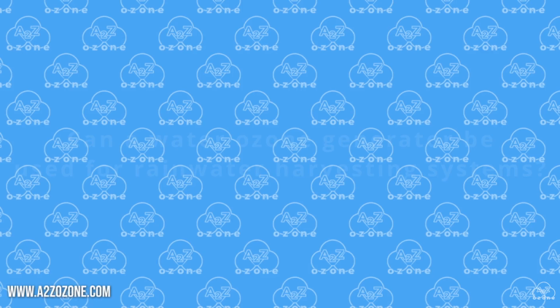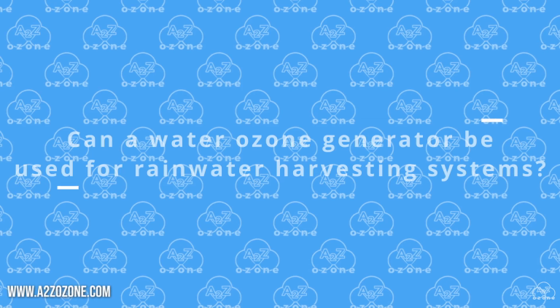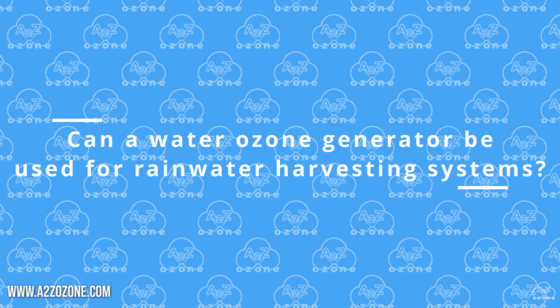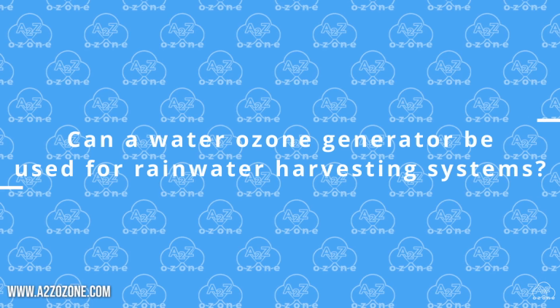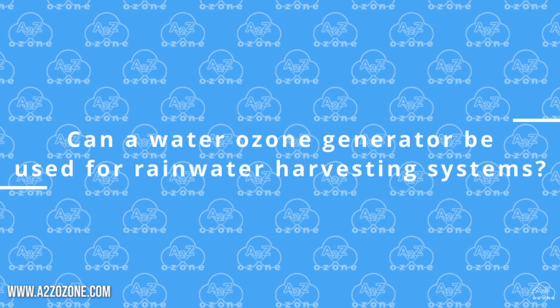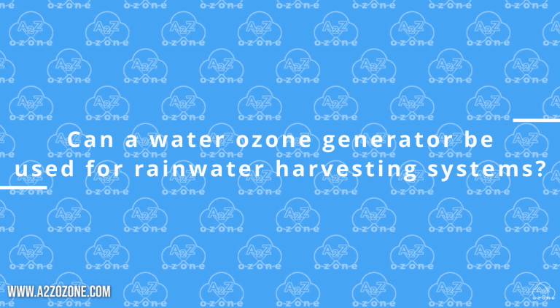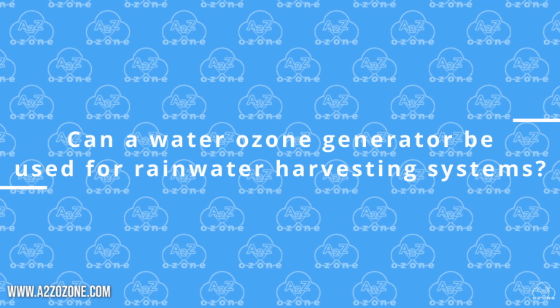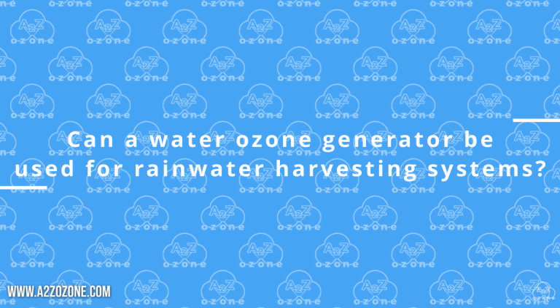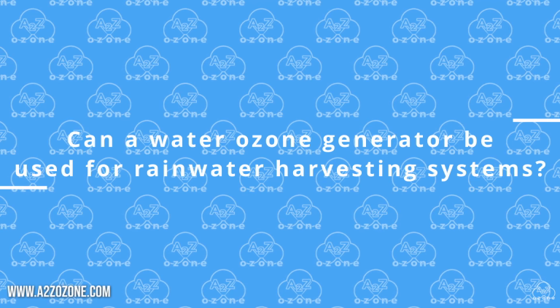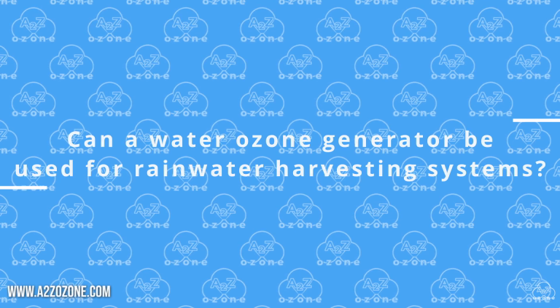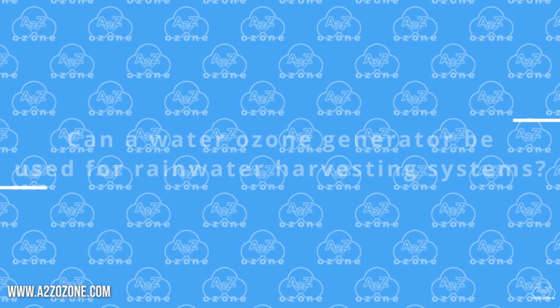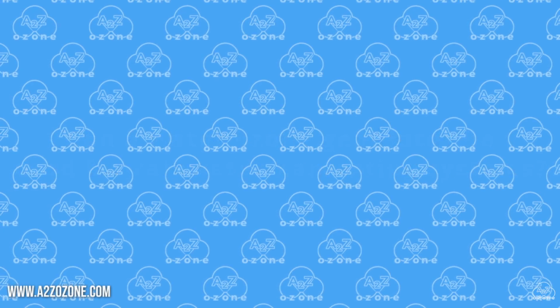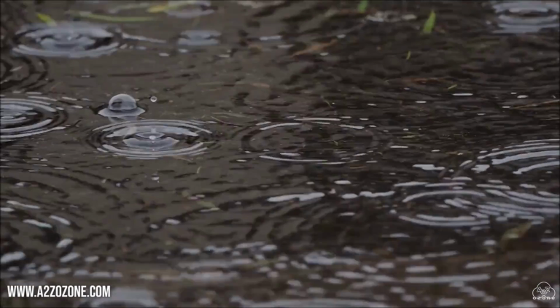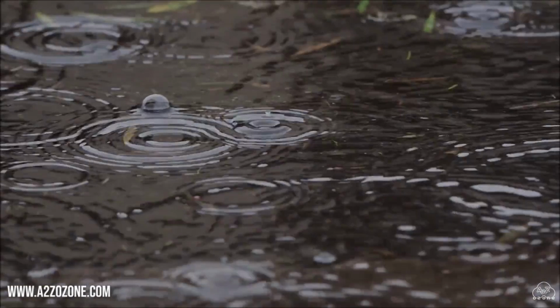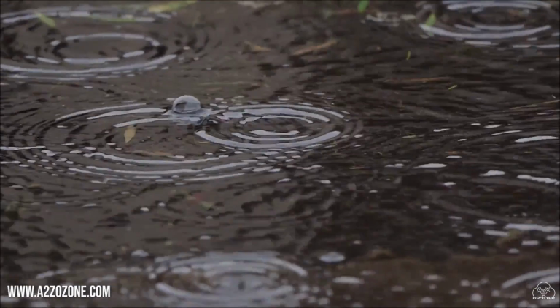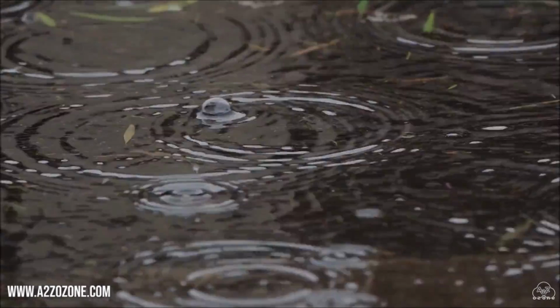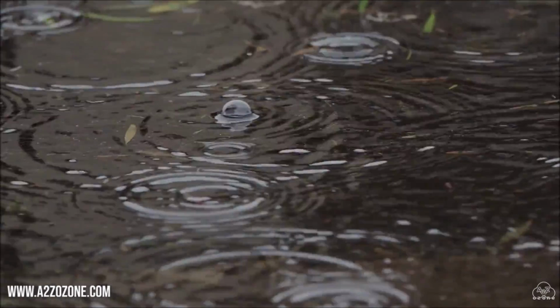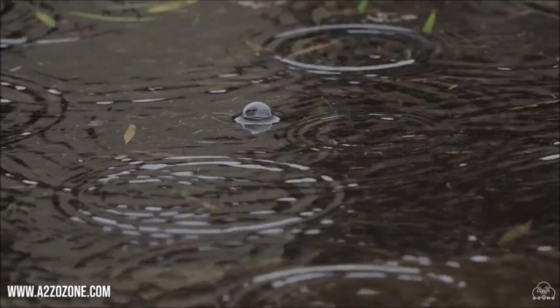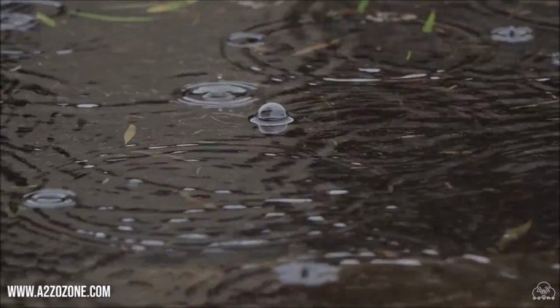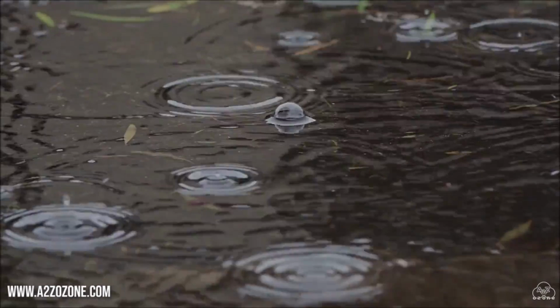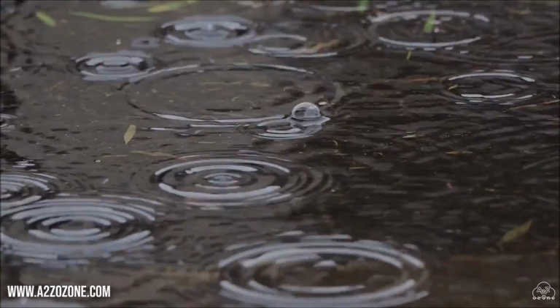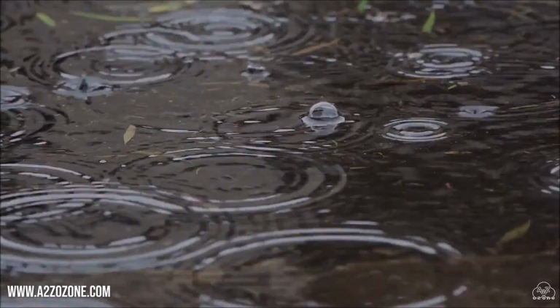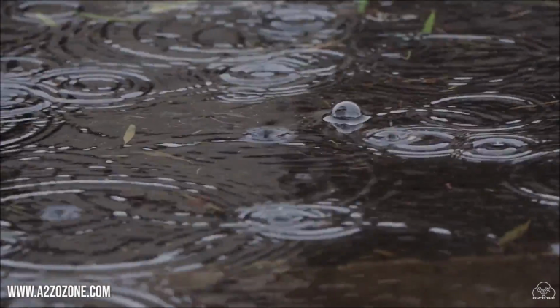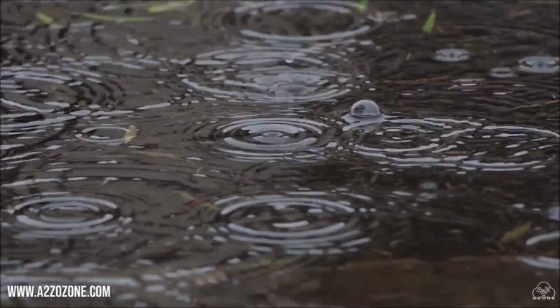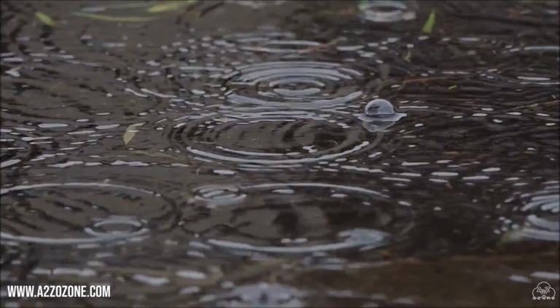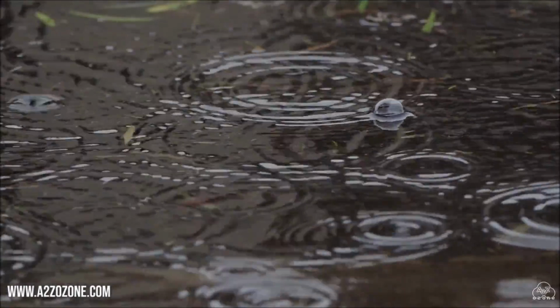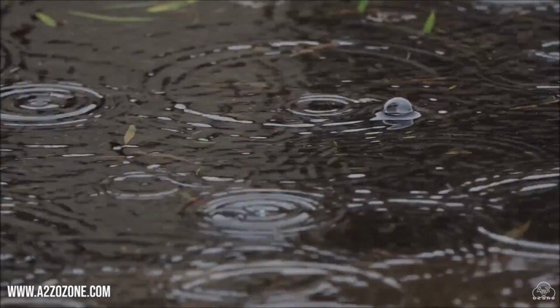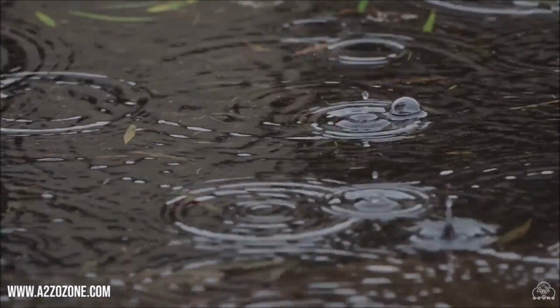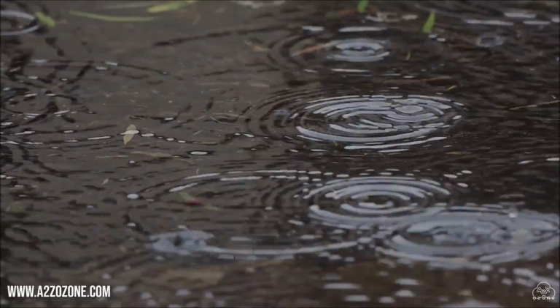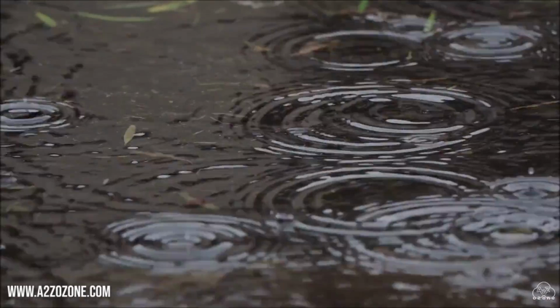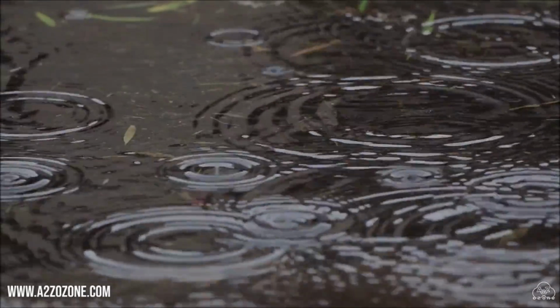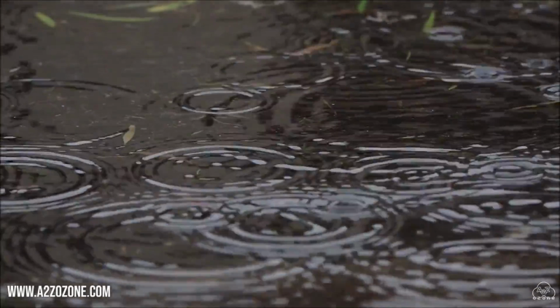Can a water ozone generator be used for rainwater harvesting systems? Ozone generators can be used in conjunction with rainwater harvesting systems to help maintain water quality.